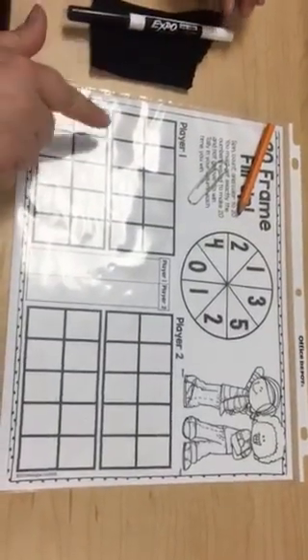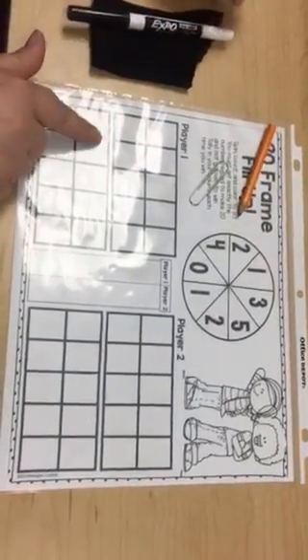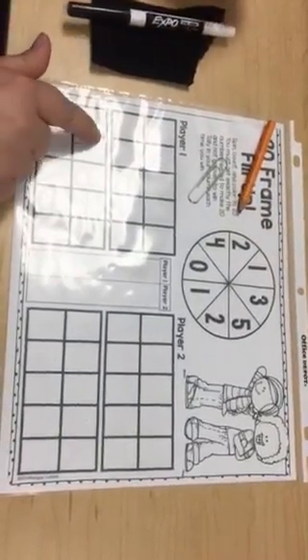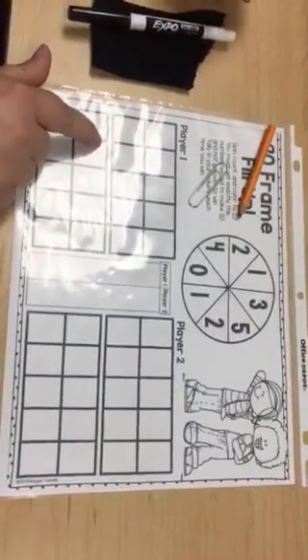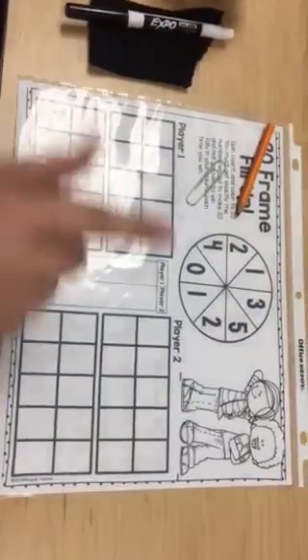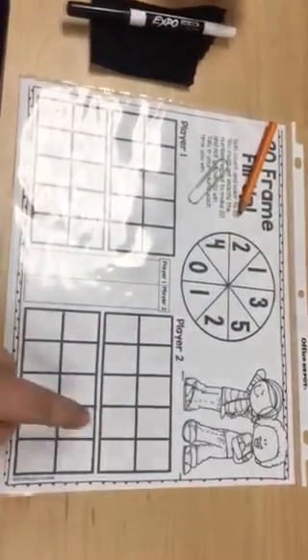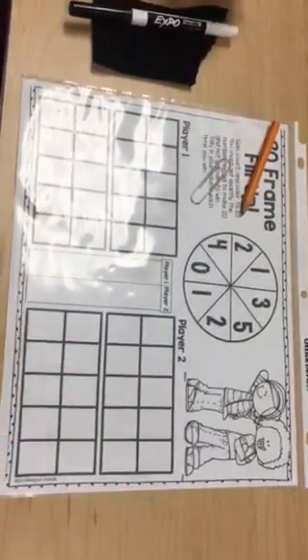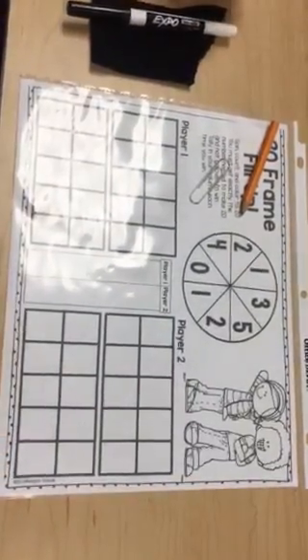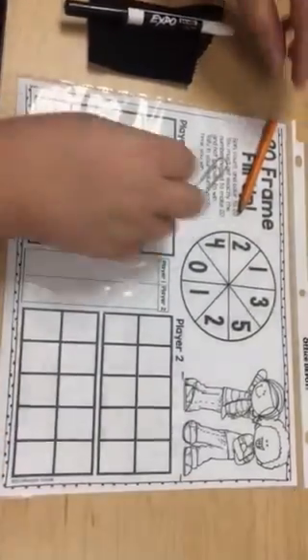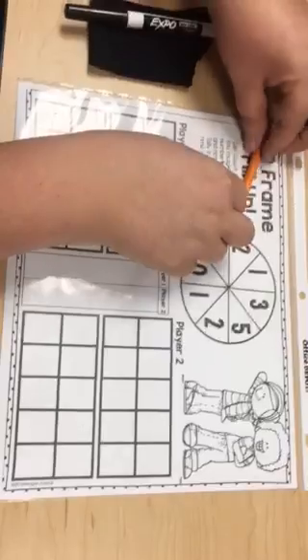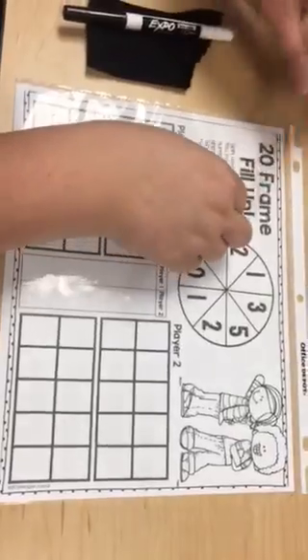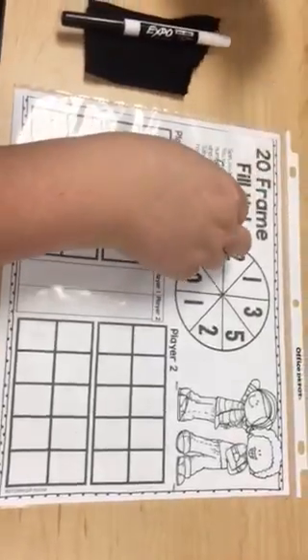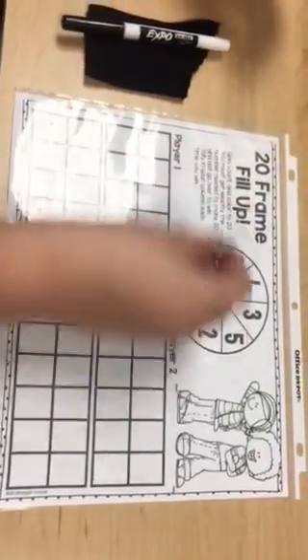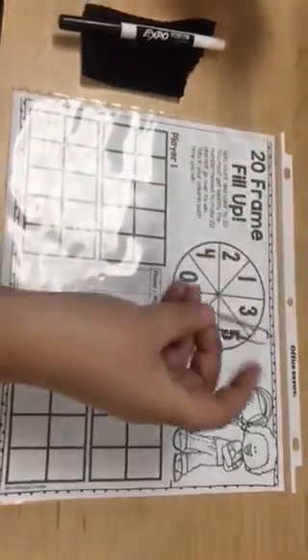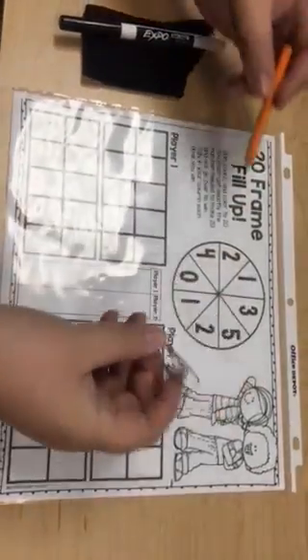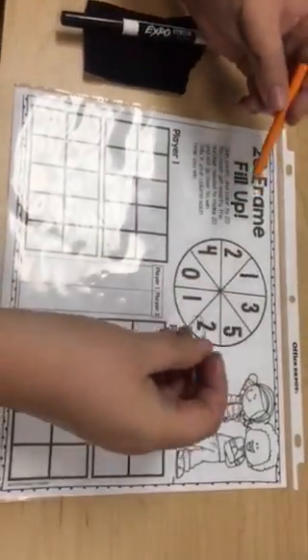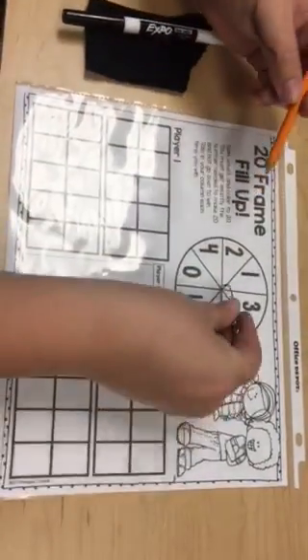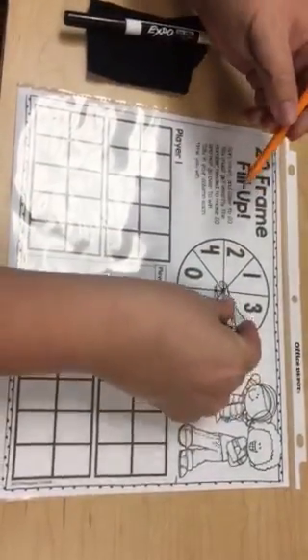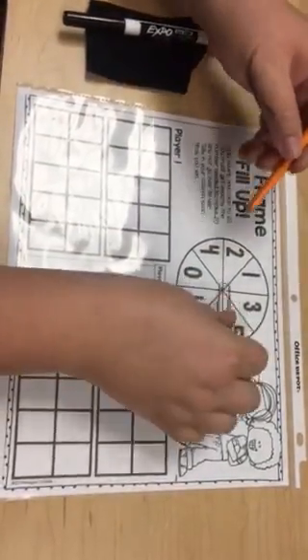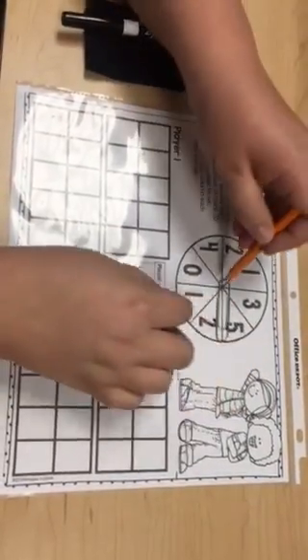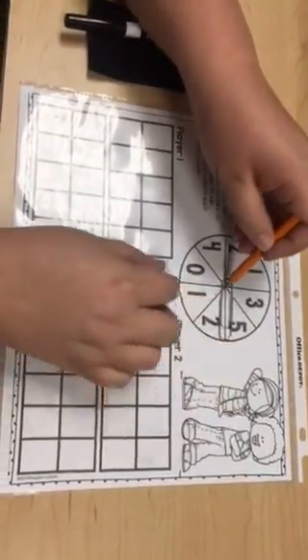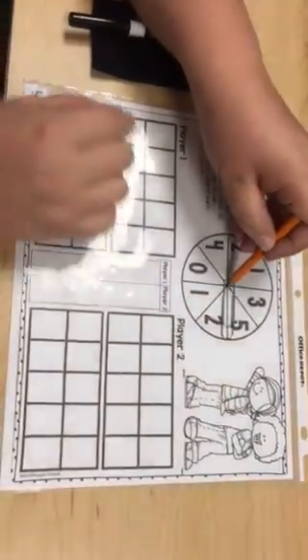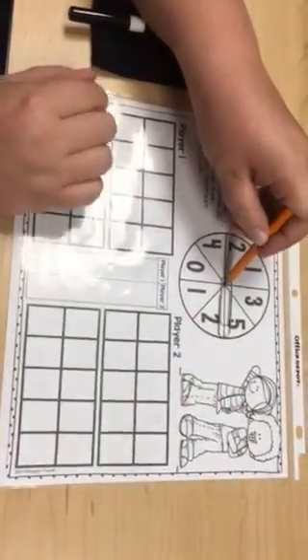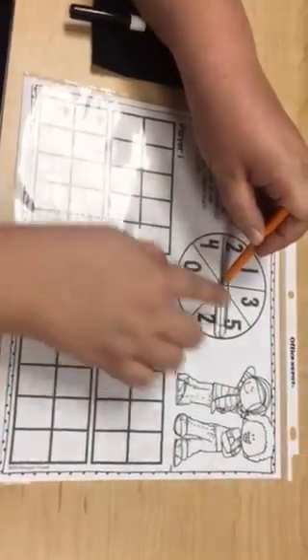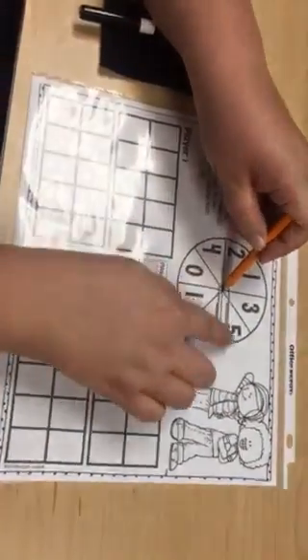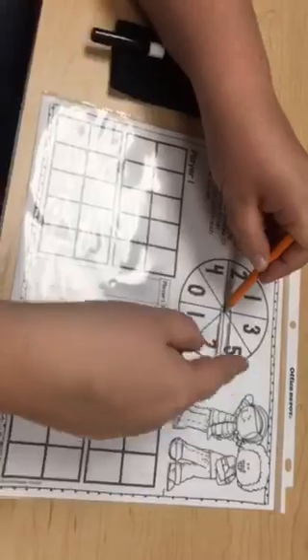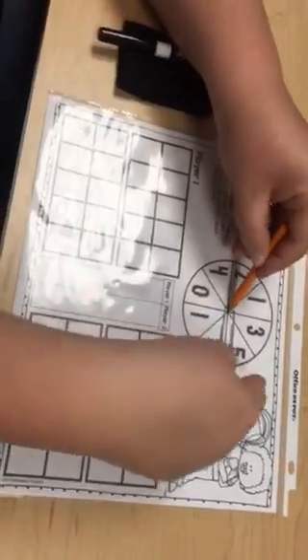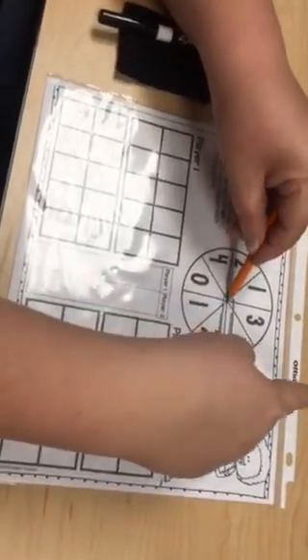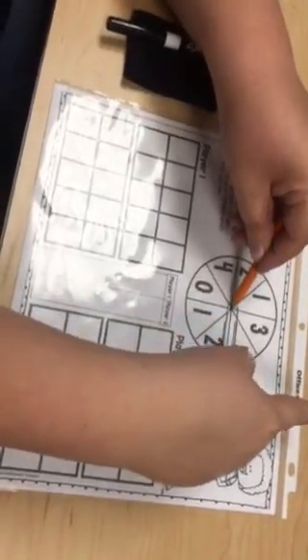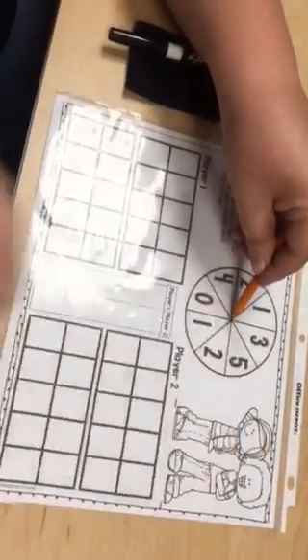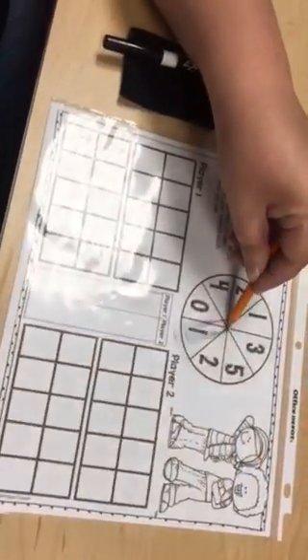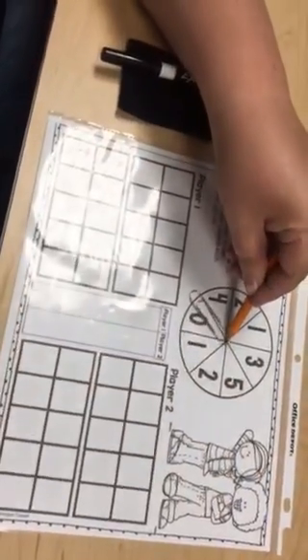I'm going to be player one and Miss C will be player two. To spin, you put your pencil in the center of the spinner with the paper clip and spin it around.